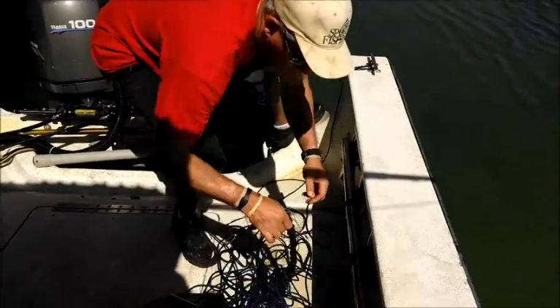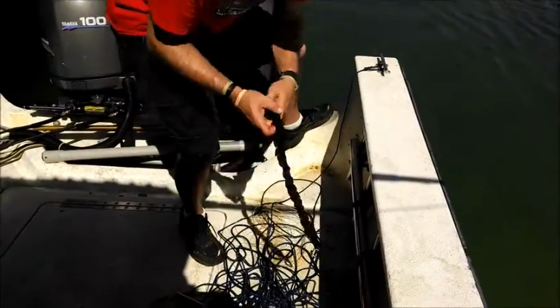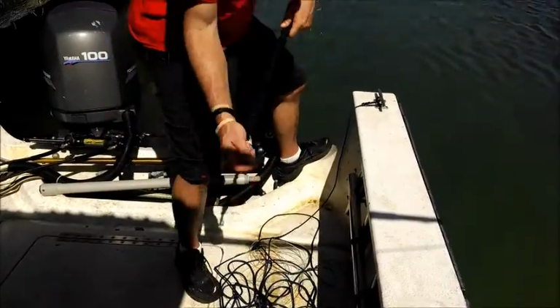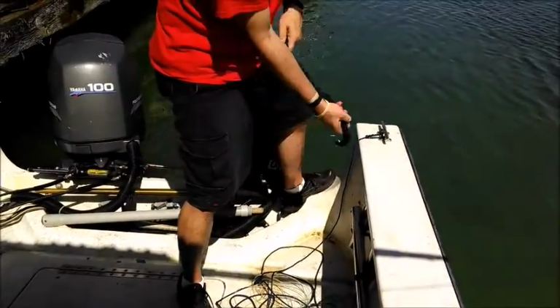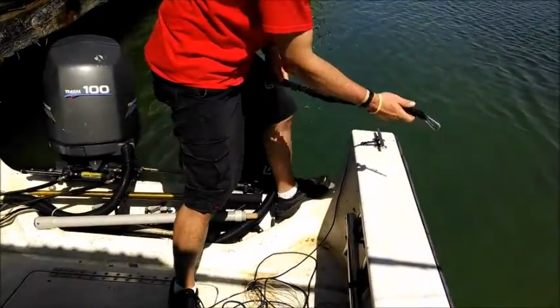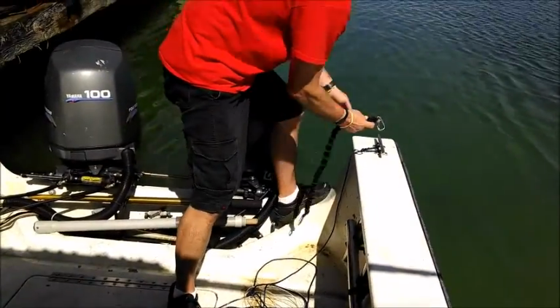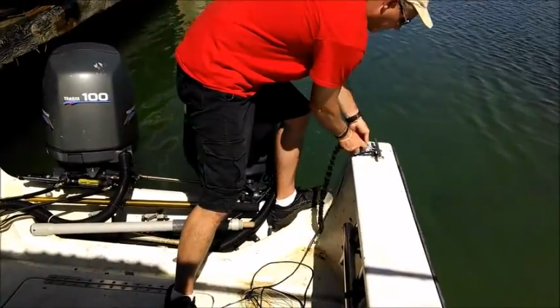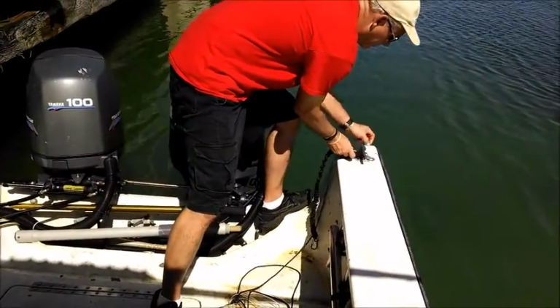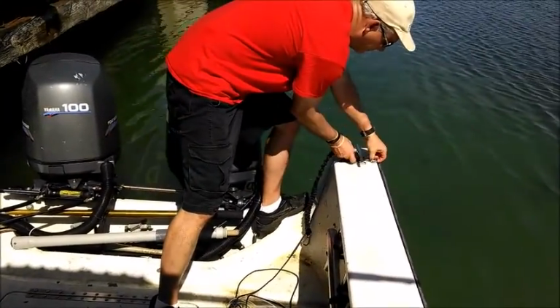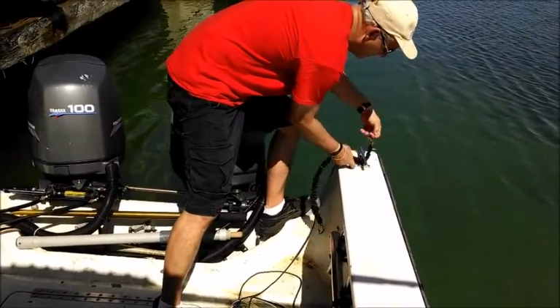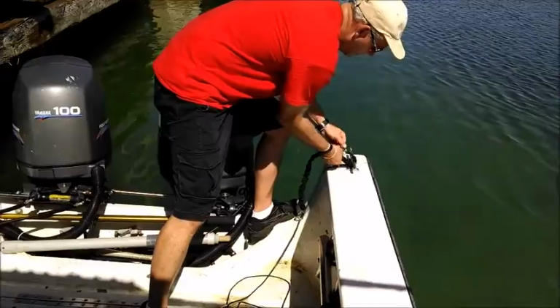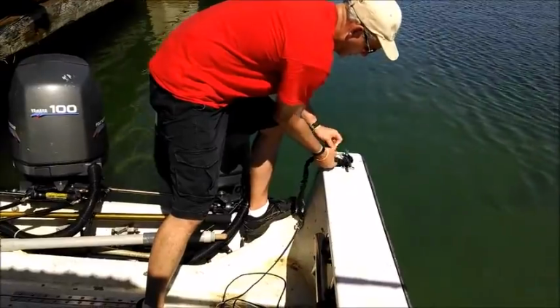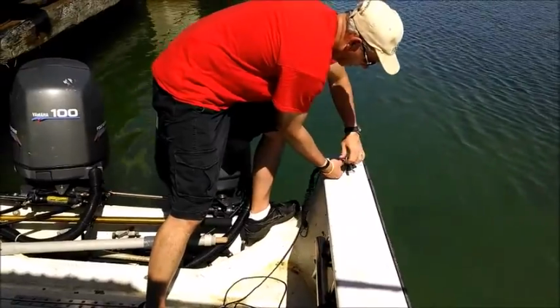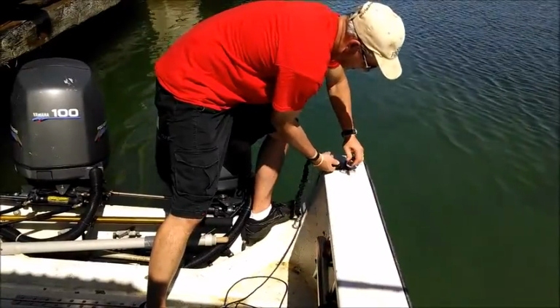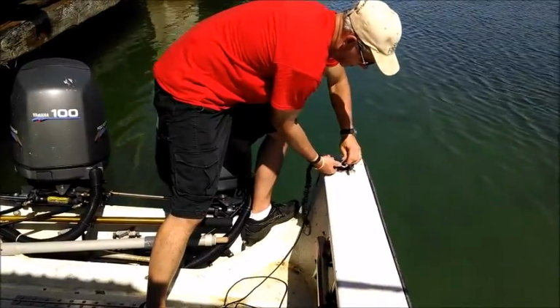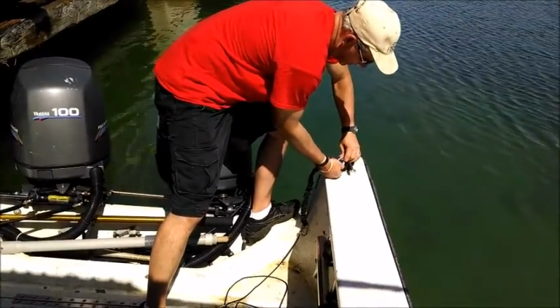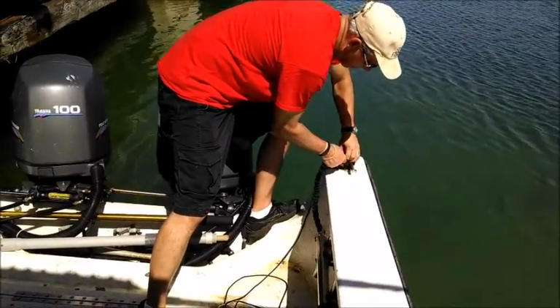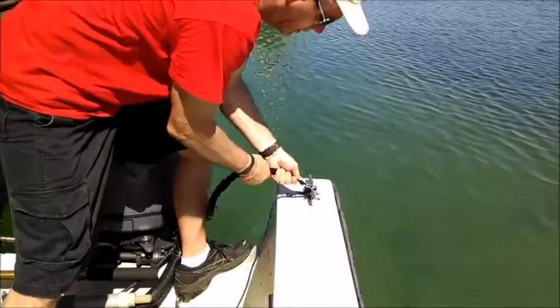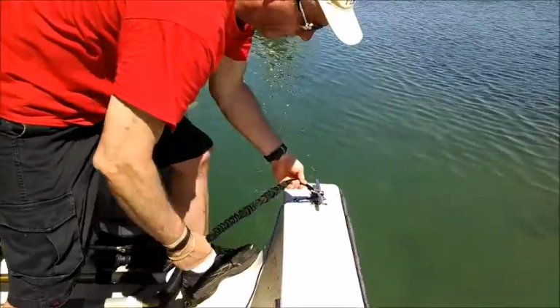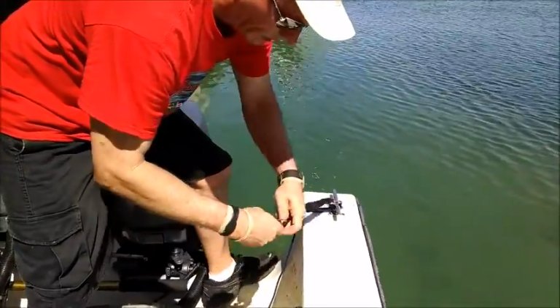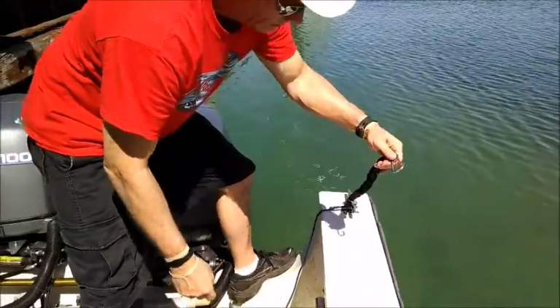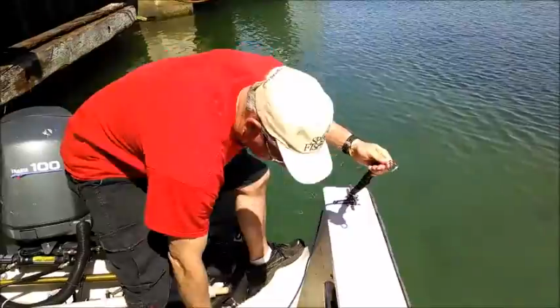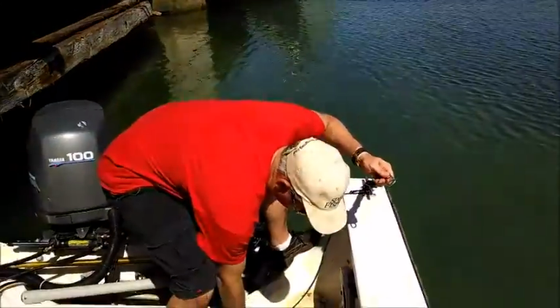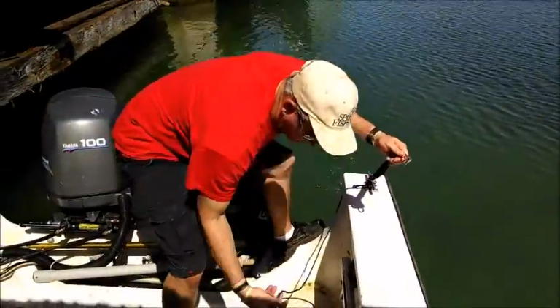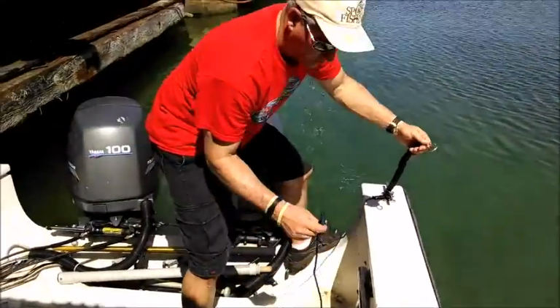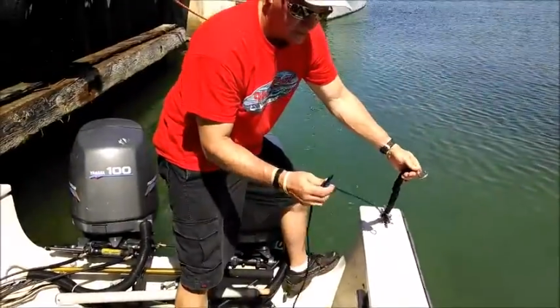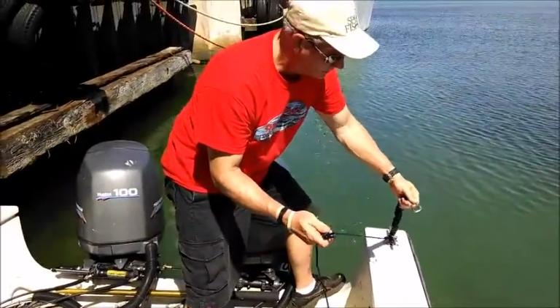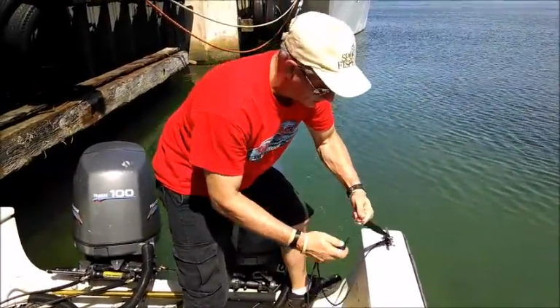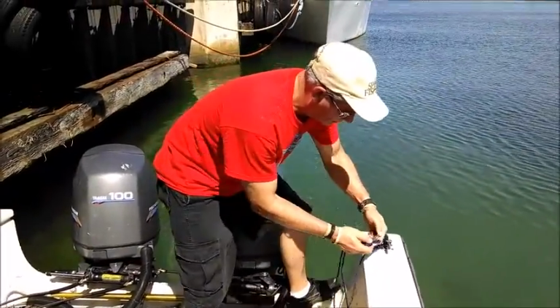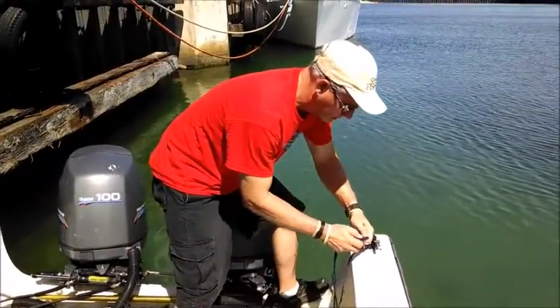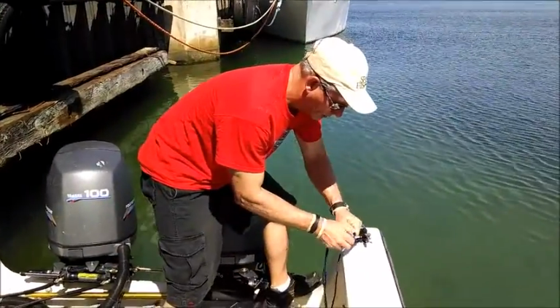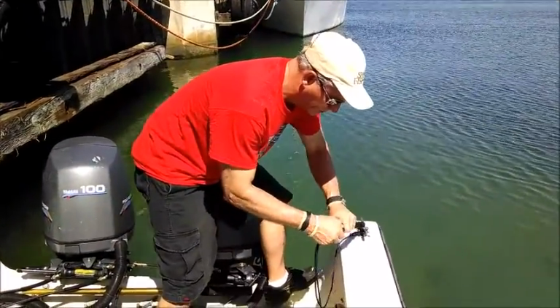Get your shock absorber now. We're going to anchor this to the boat as well — I'm going to feed it through. This has got a stainless steel carabiner. Now you're going to stretch this out. We've already put the knot in here. This is your shock absorption.